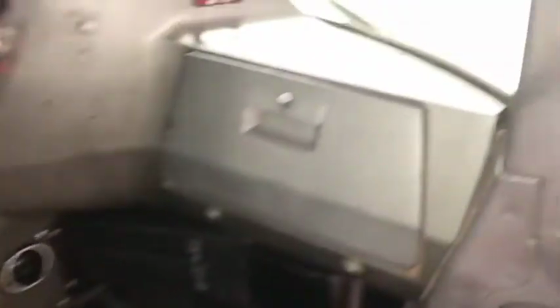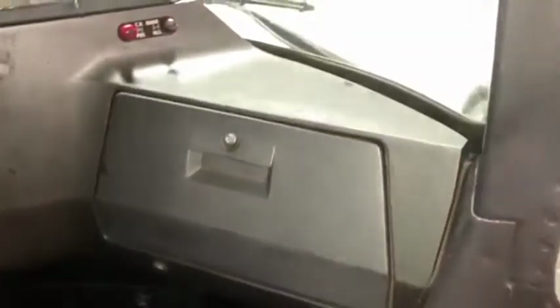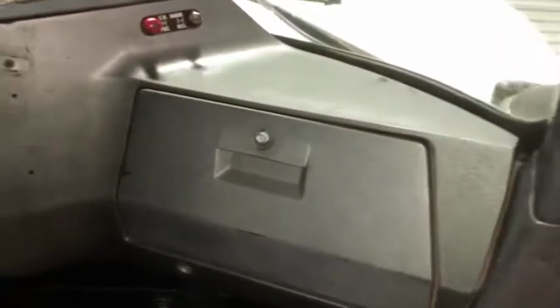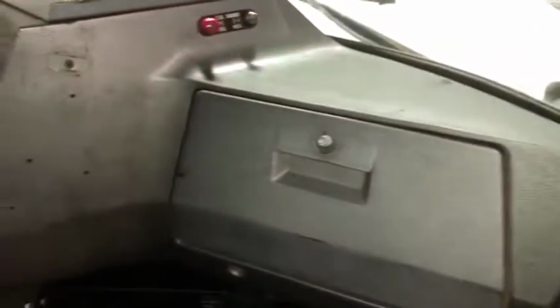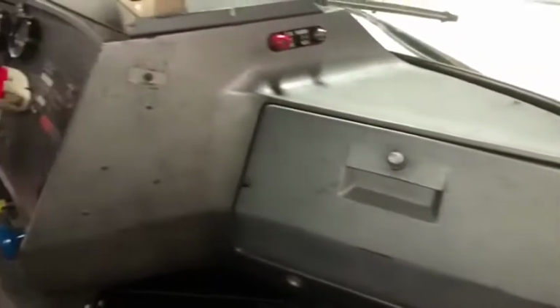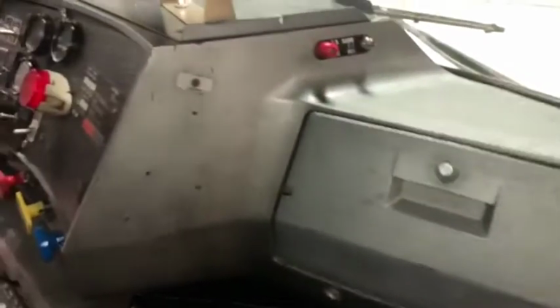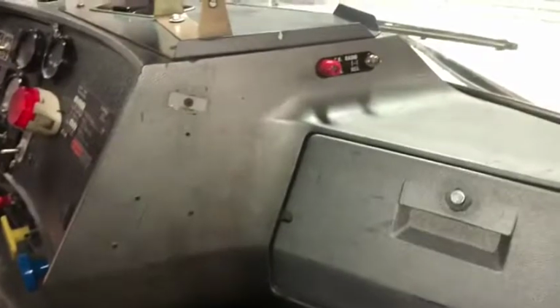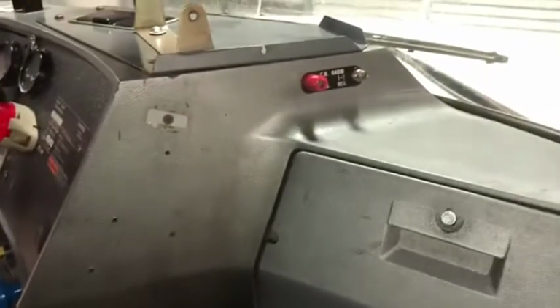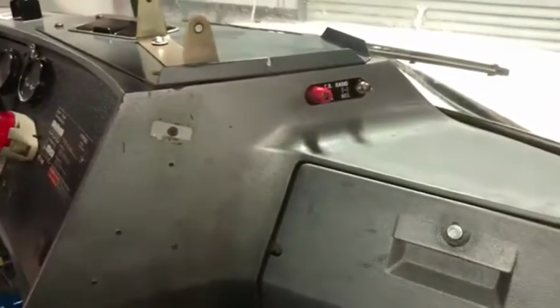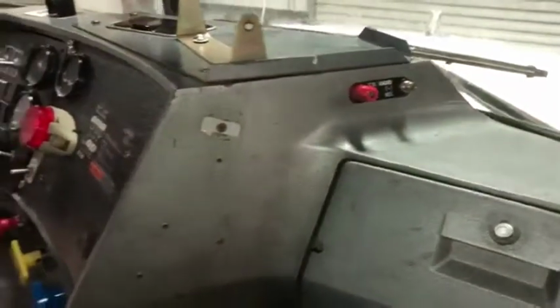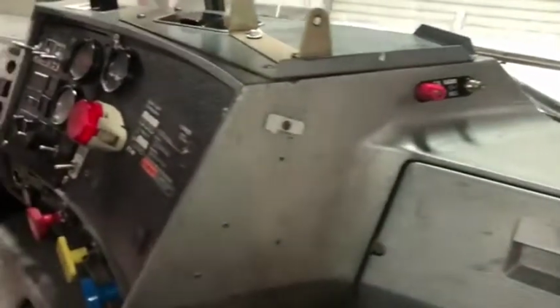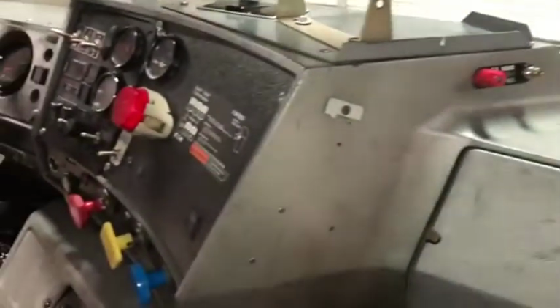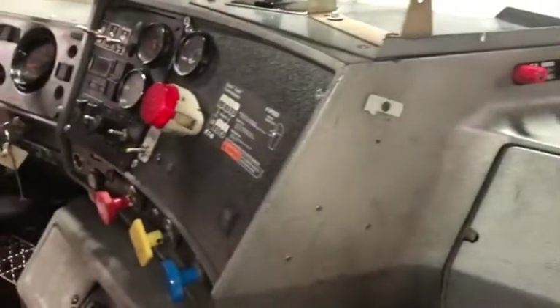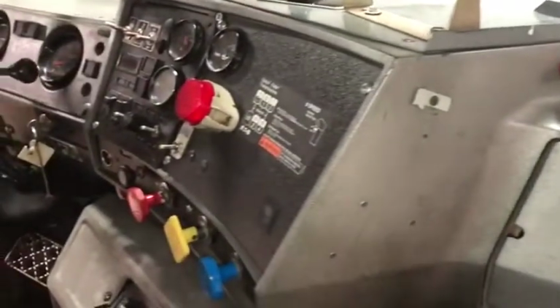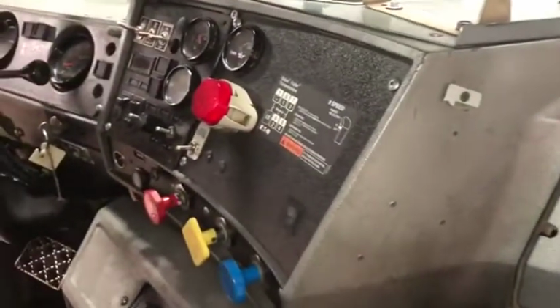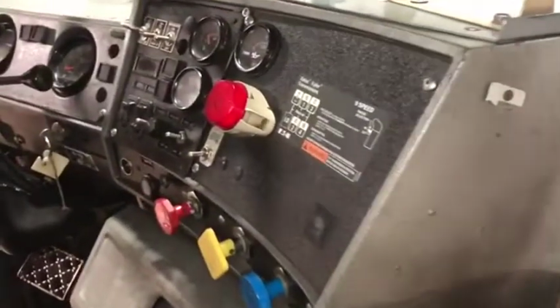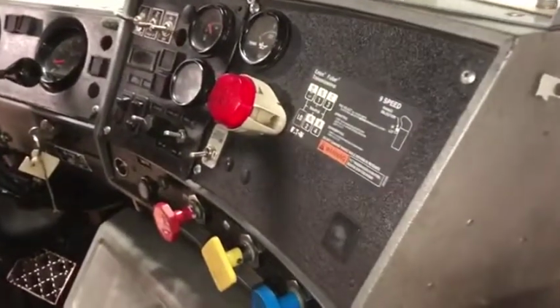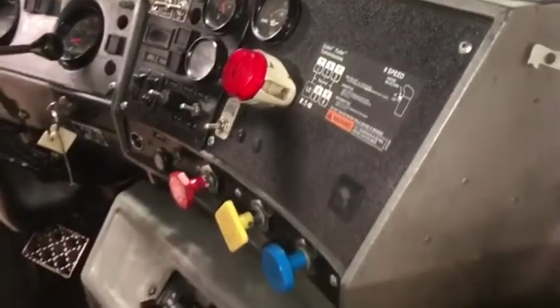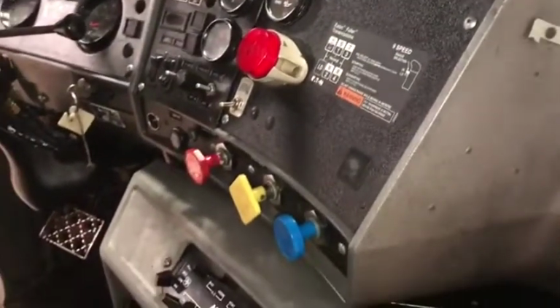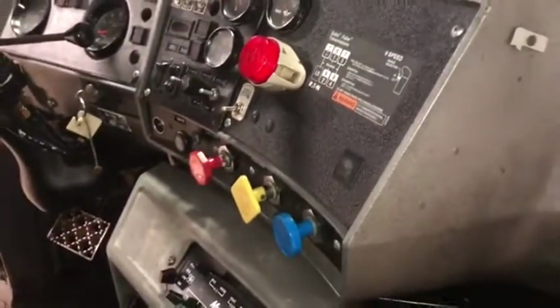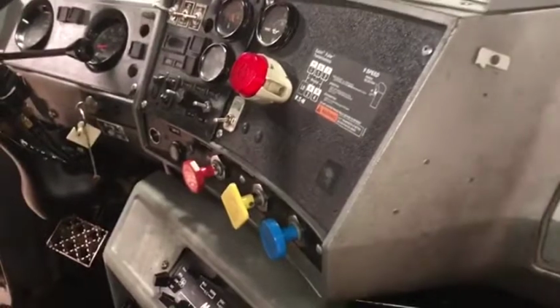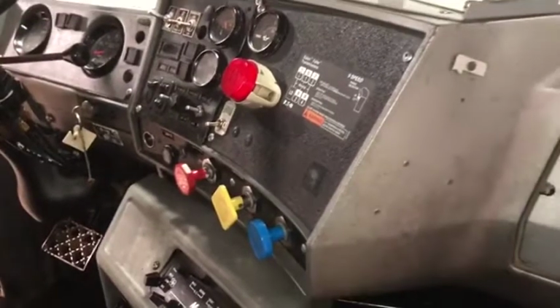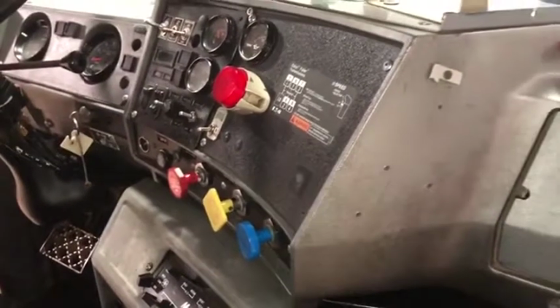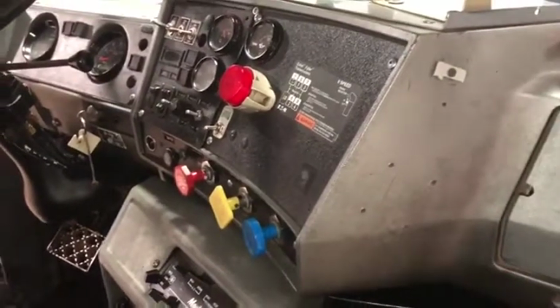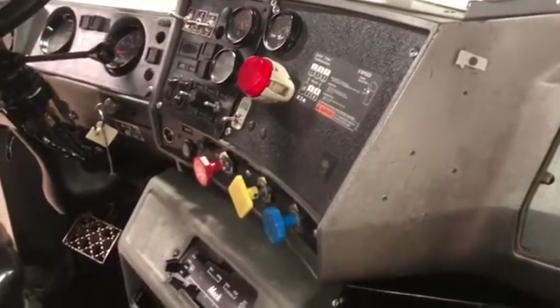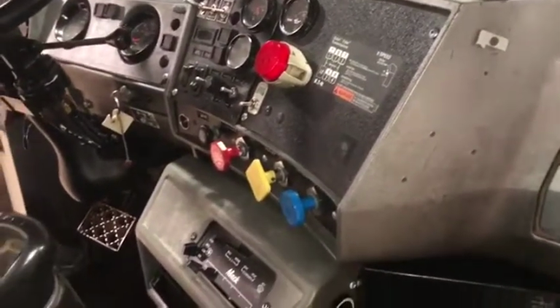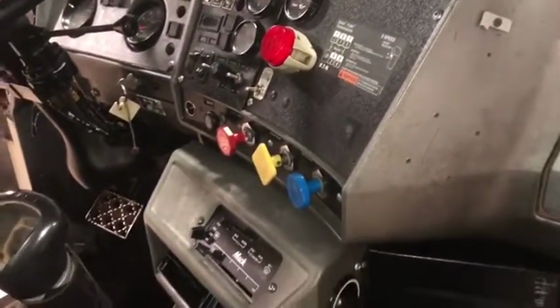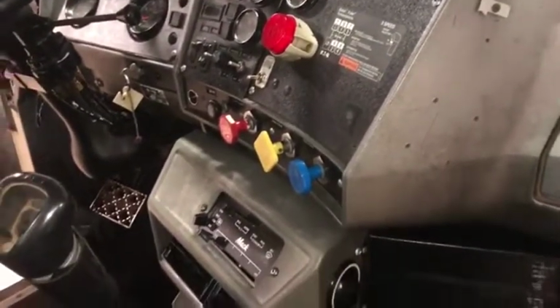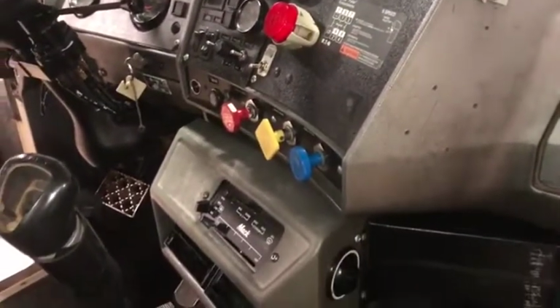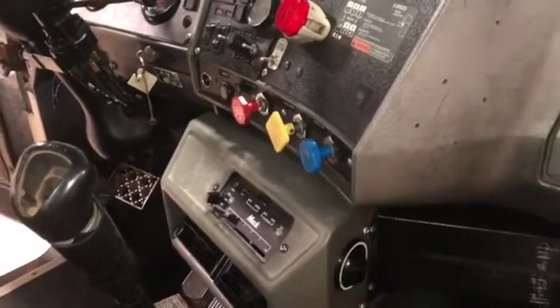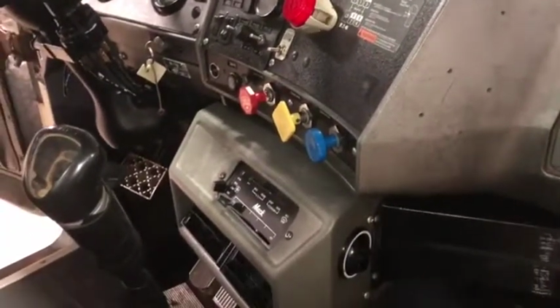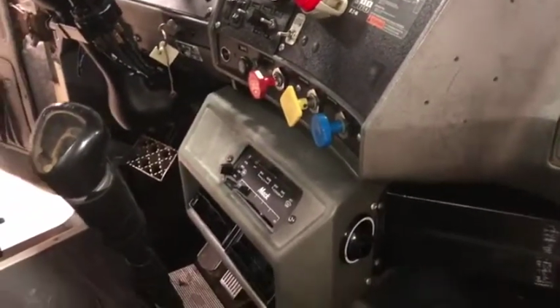Here's your dash. It's not all cracked or broken up, but it's got the plugs here for the CB. There's your instrument panel. There's your shift pattern — it has an 8 and 4, 9-speed transmission. It has an E7 Mack diesel engine.